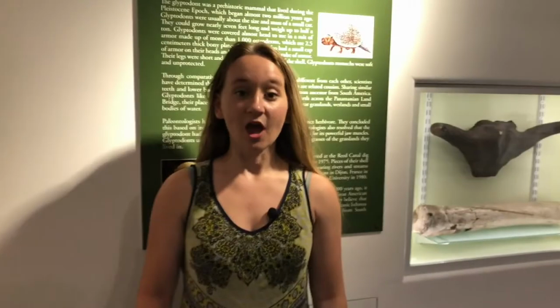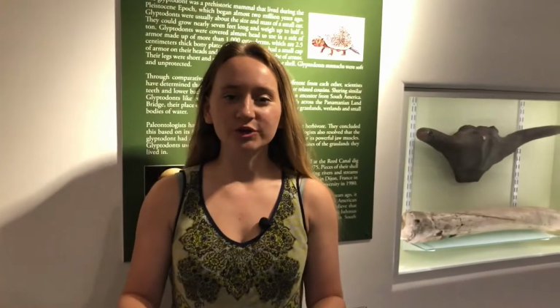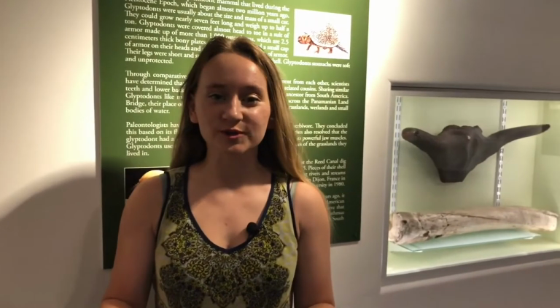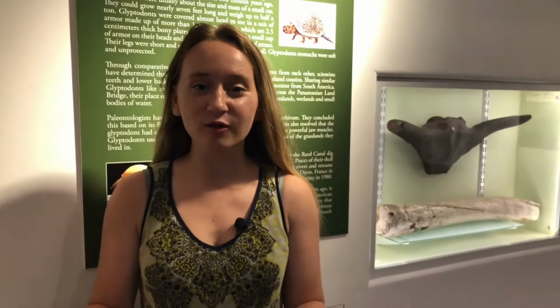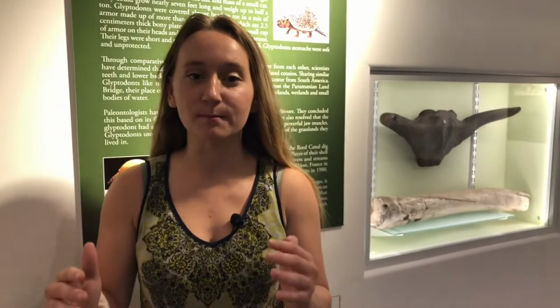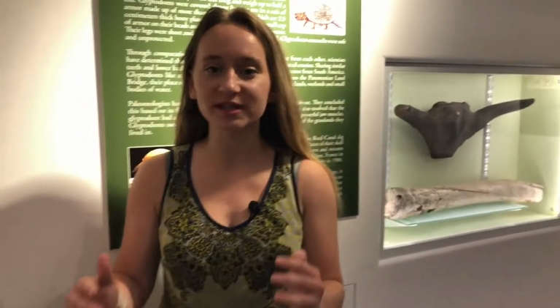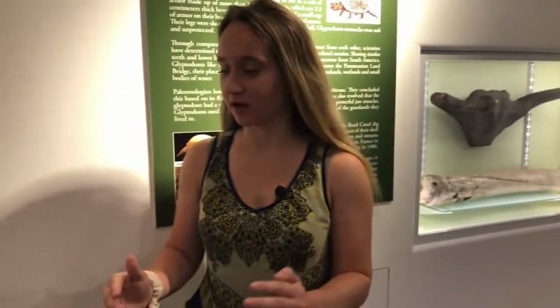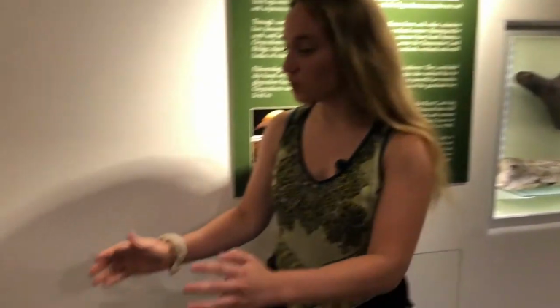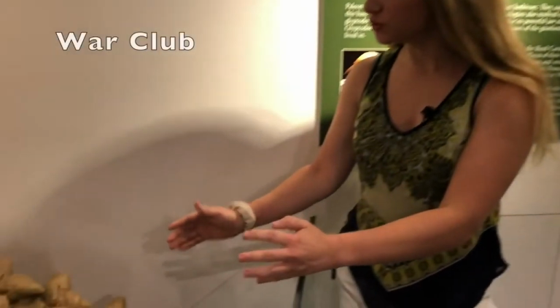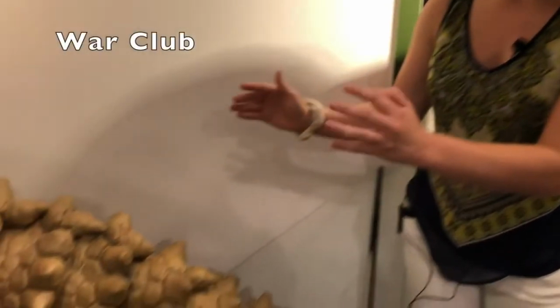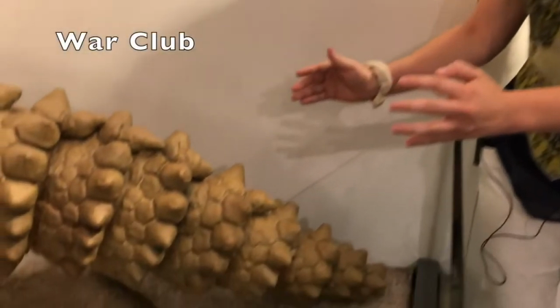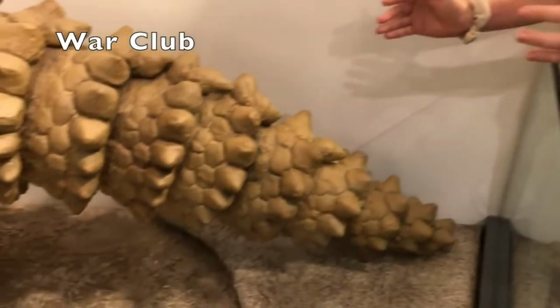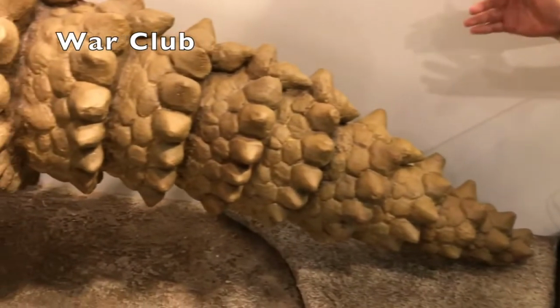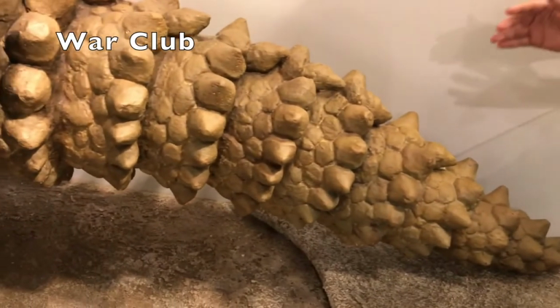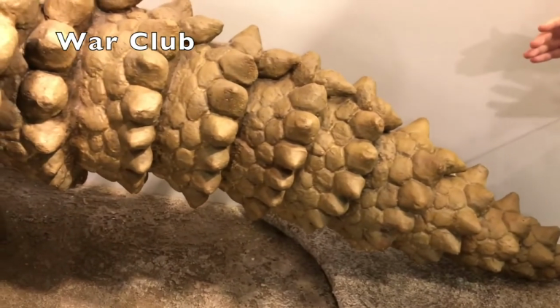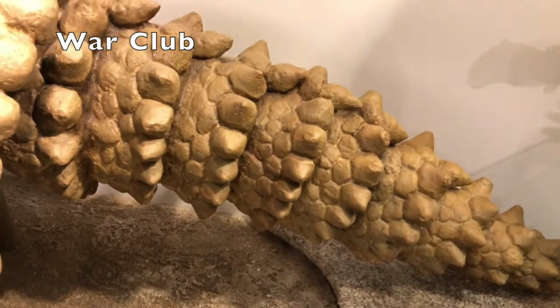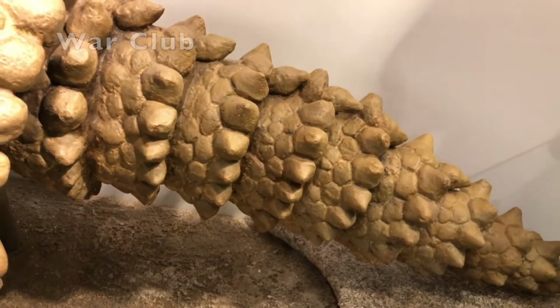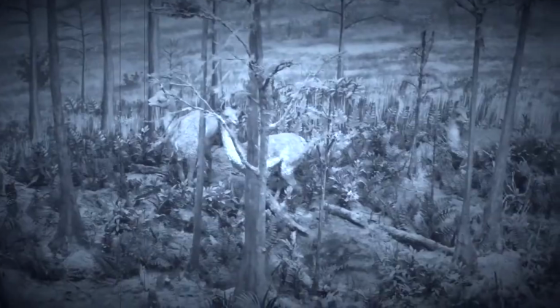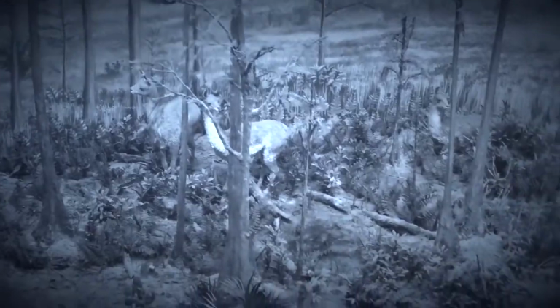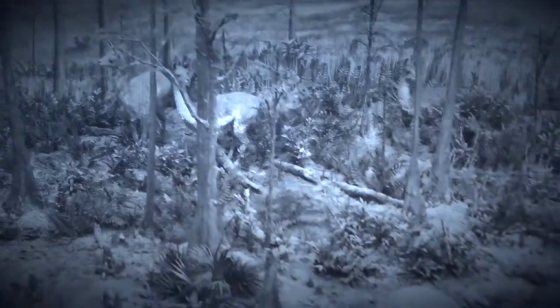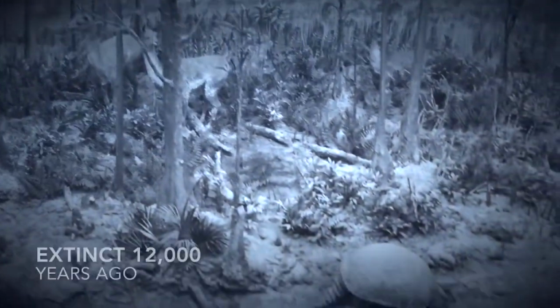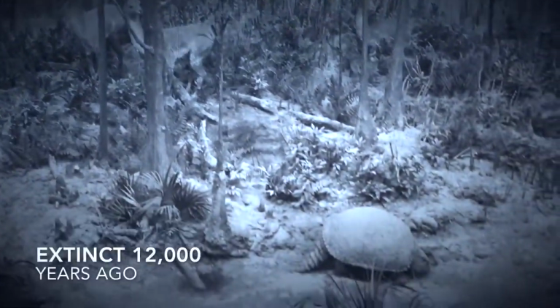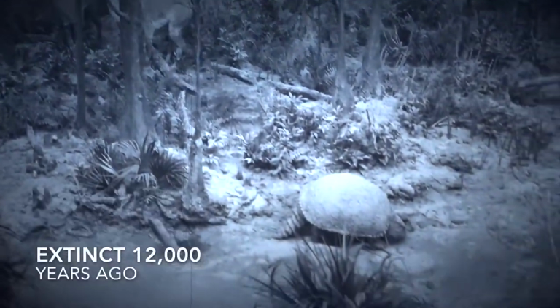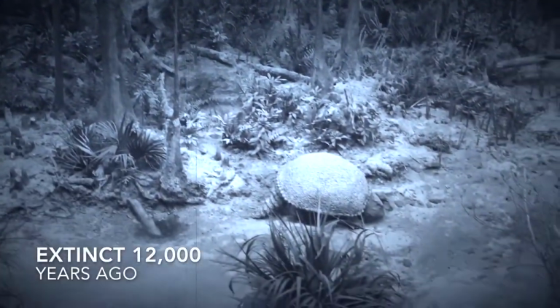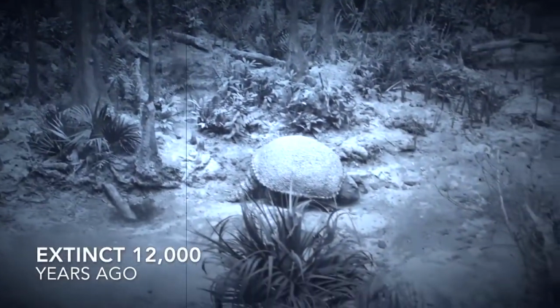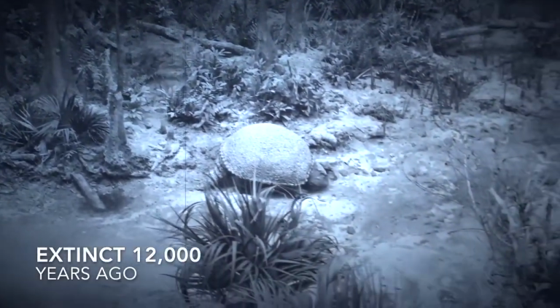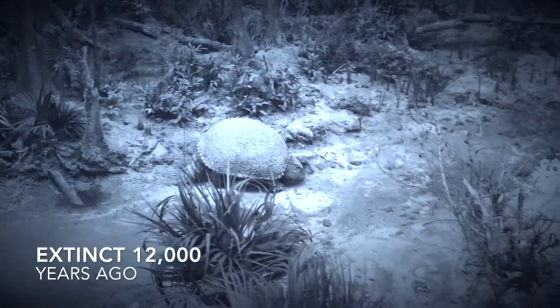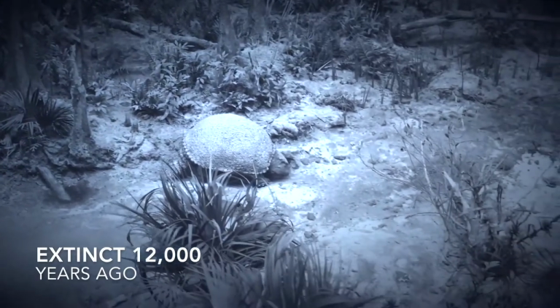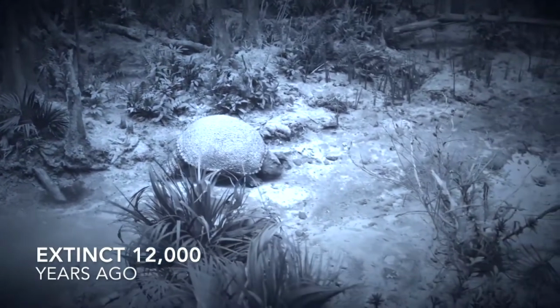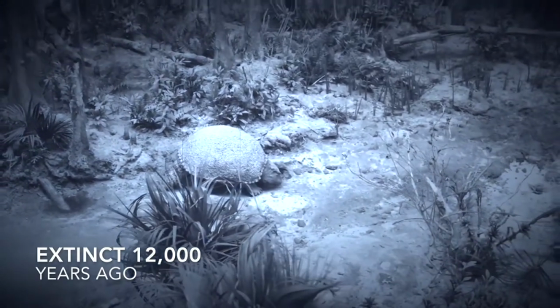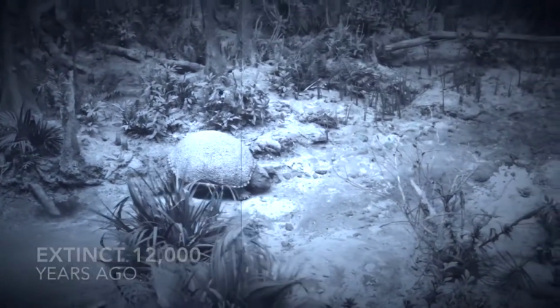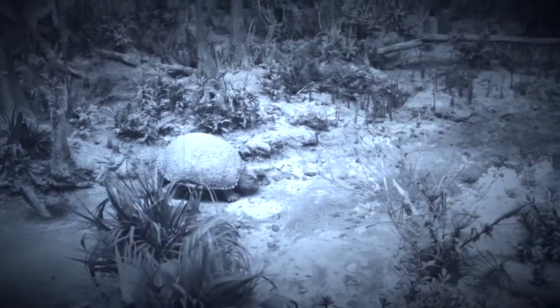I want to show you this powerful and bony tail. It was used as a war club against other glyptodonts. The glyptodont went extinct 12,000 years ago, near the end of the last ice age, for reasons unknown.